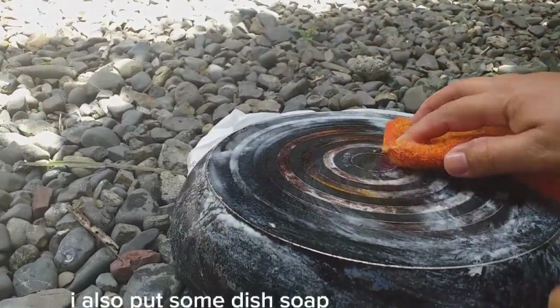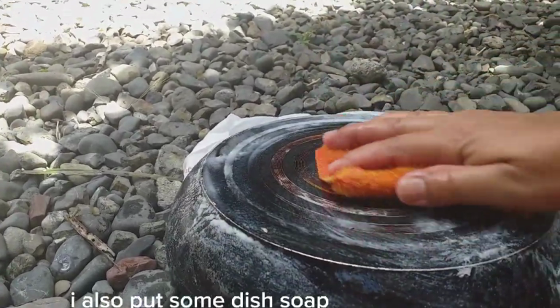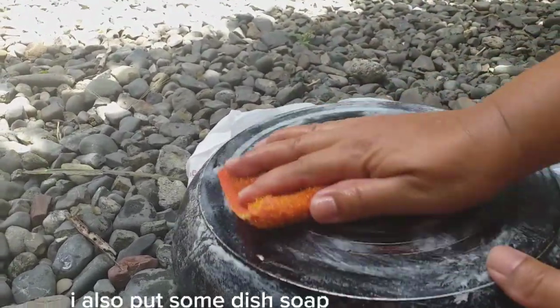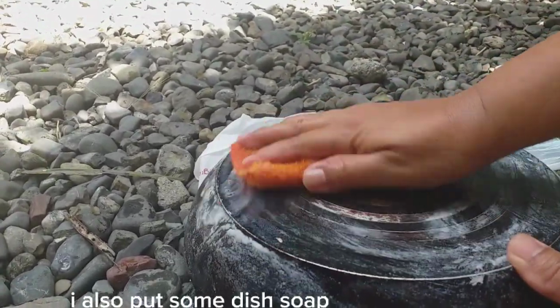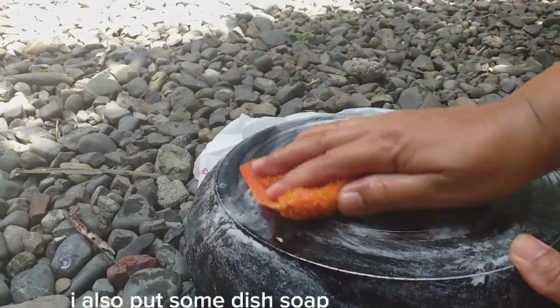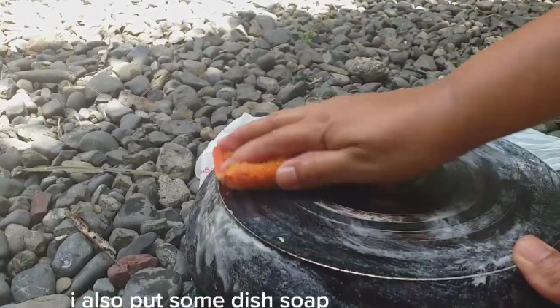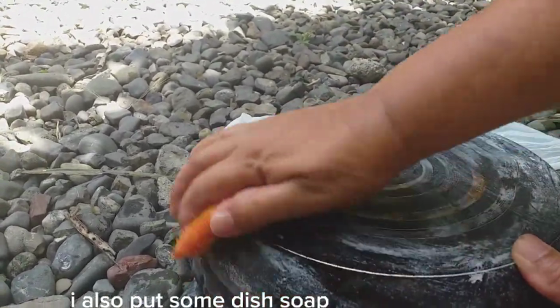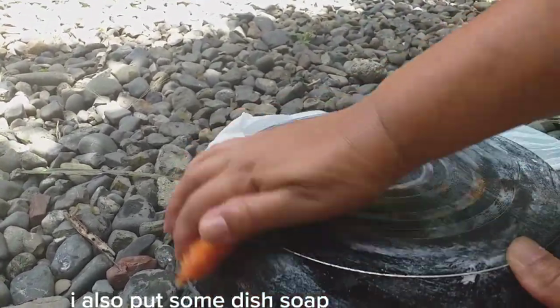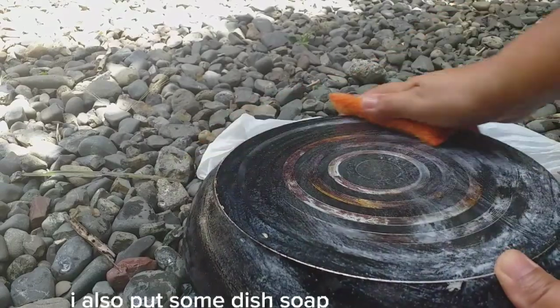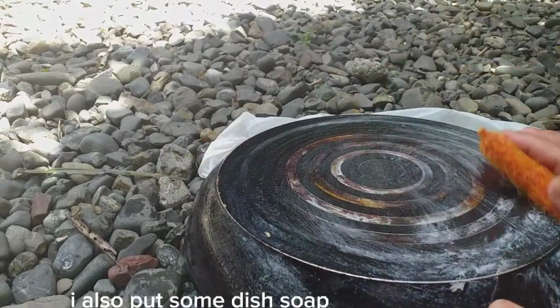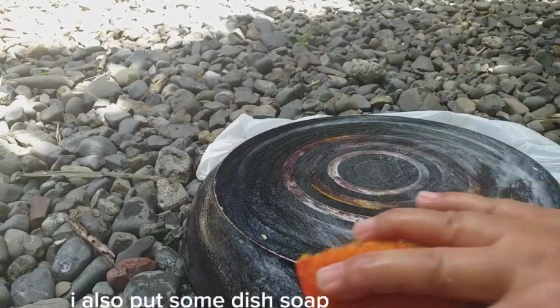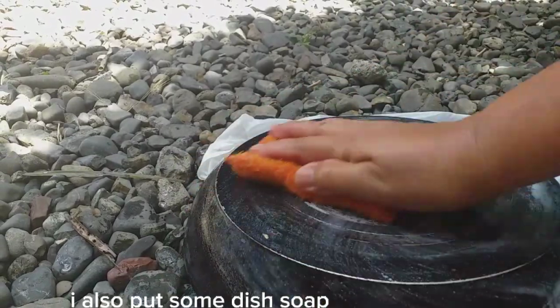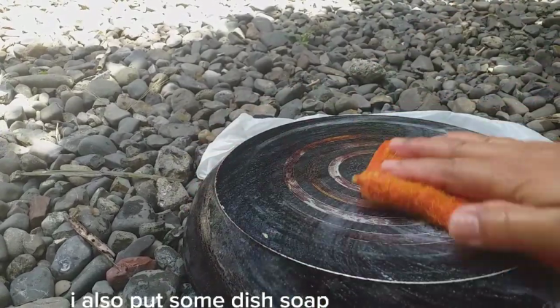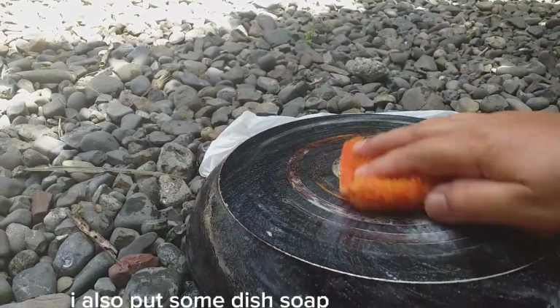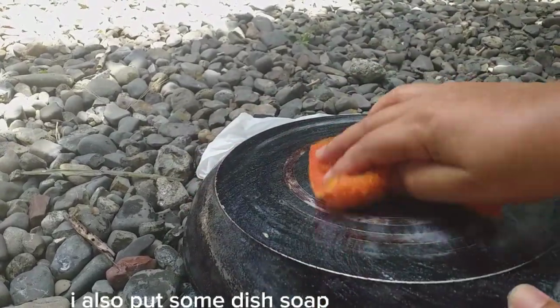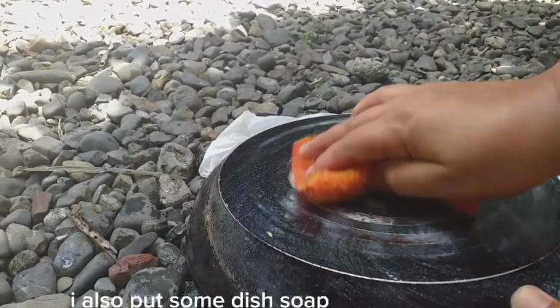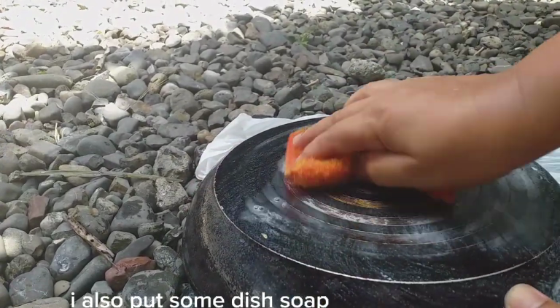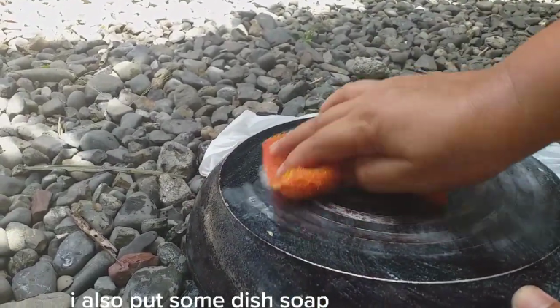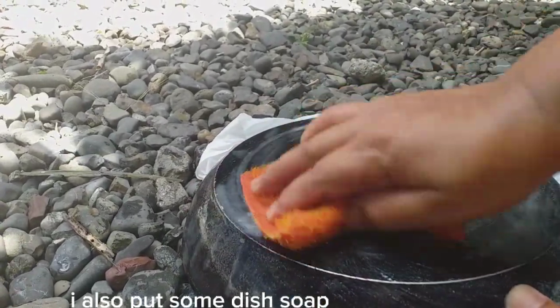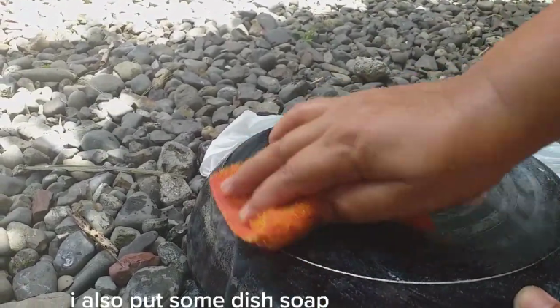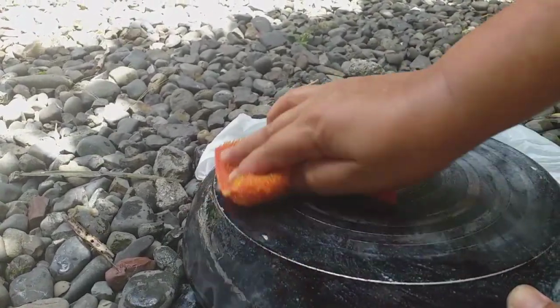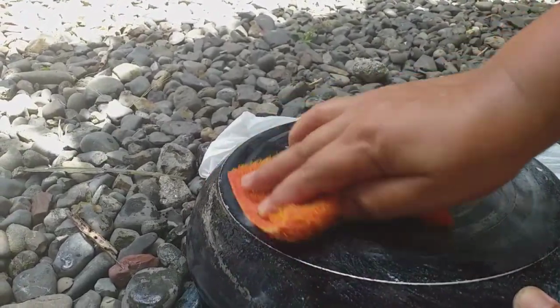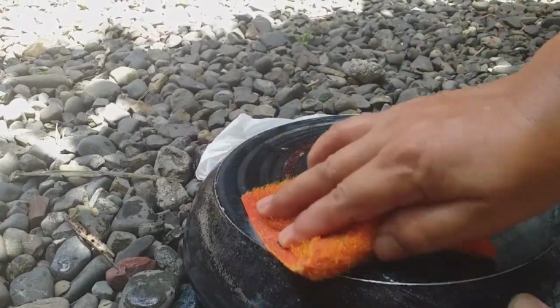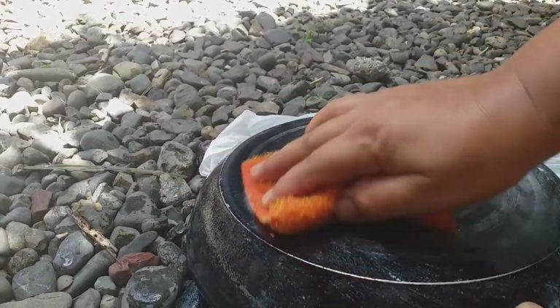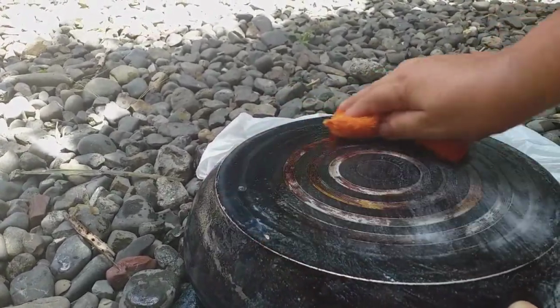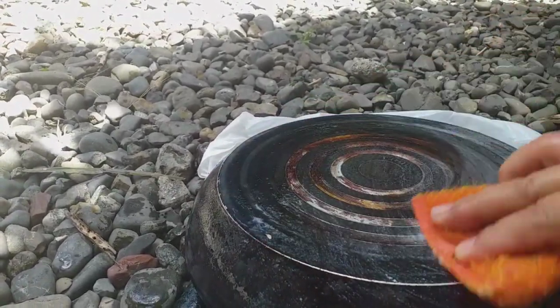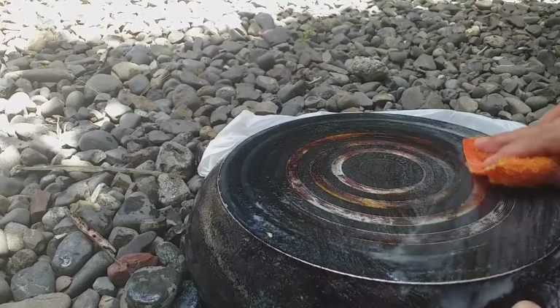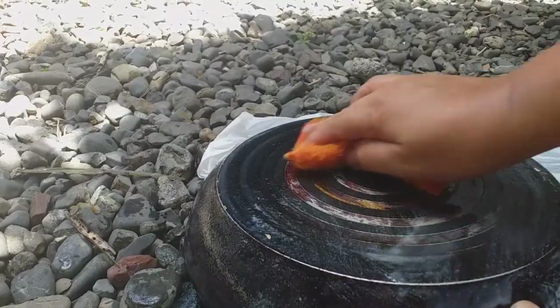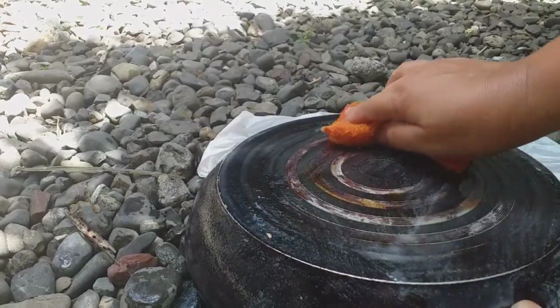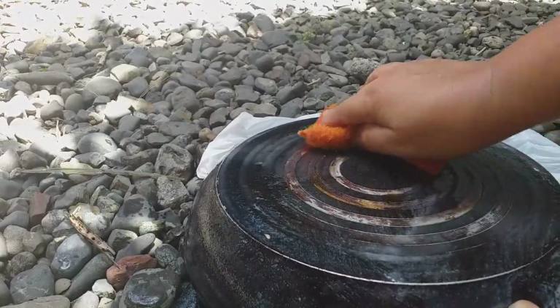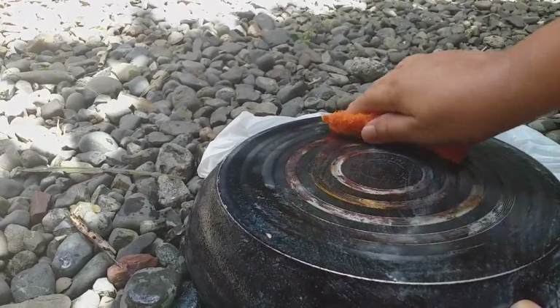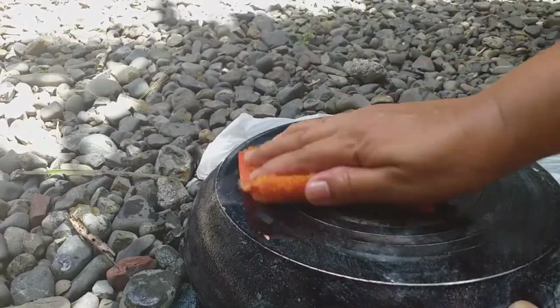I was just making a glass of water. I'm going to add a little bit of water to get a little bit of water.